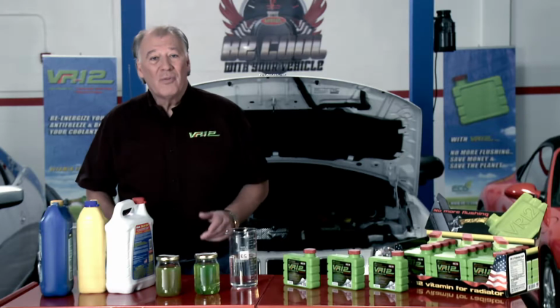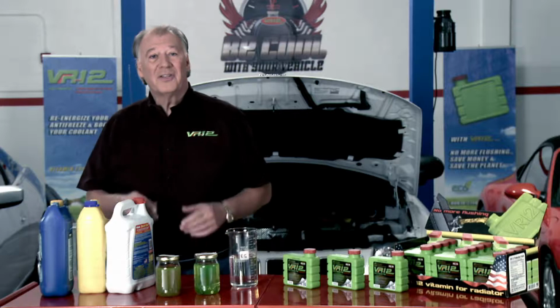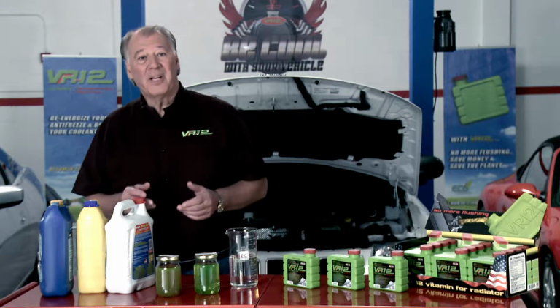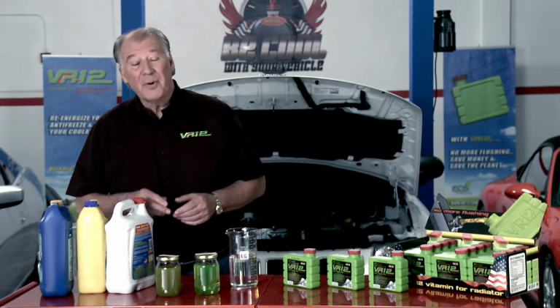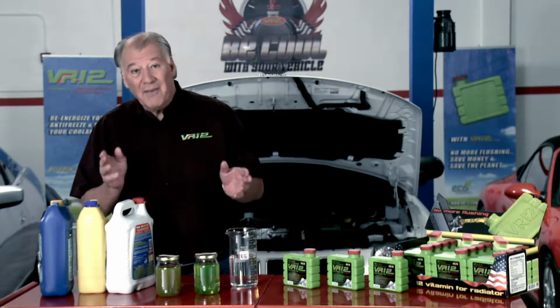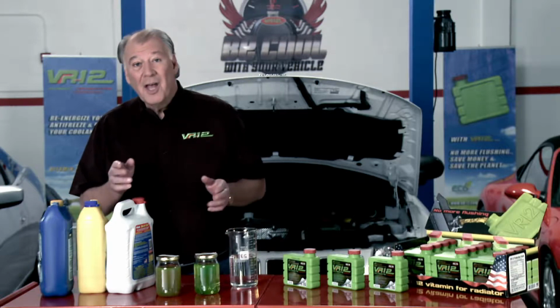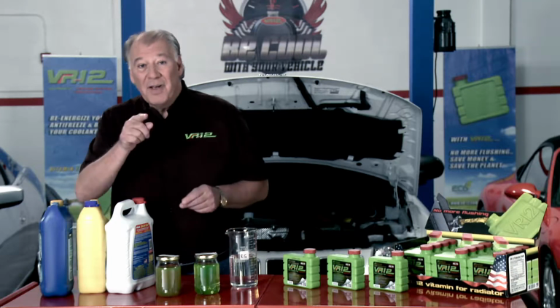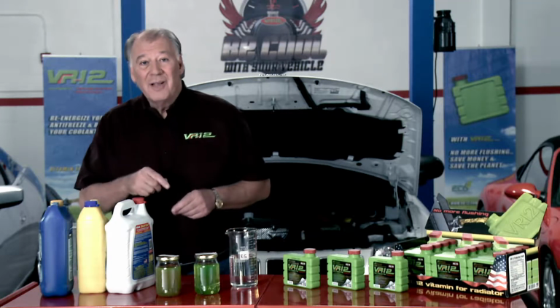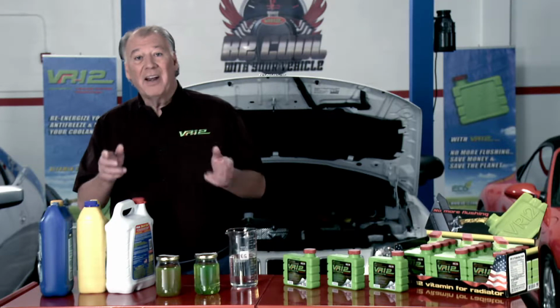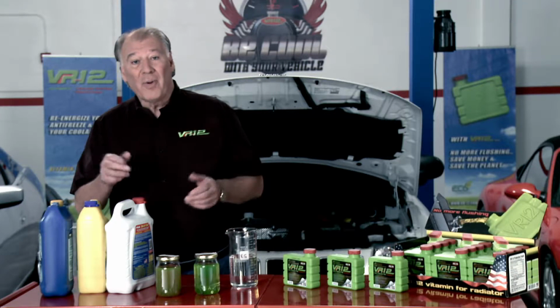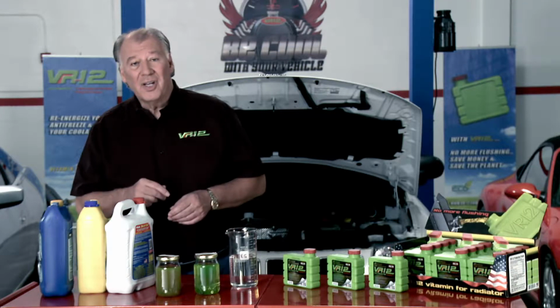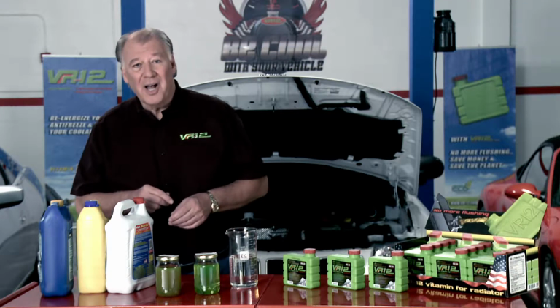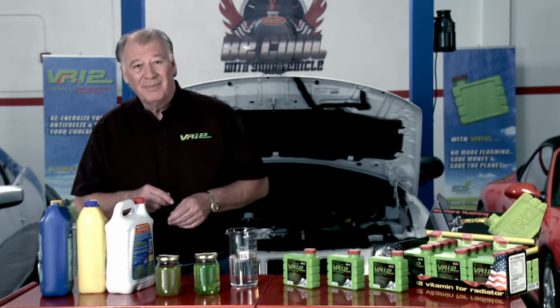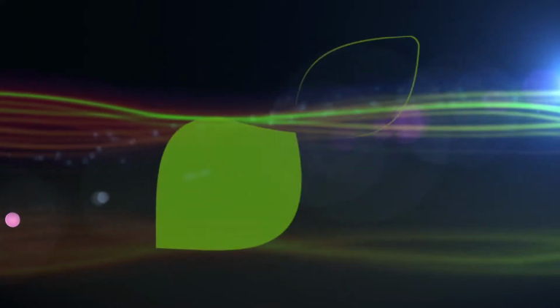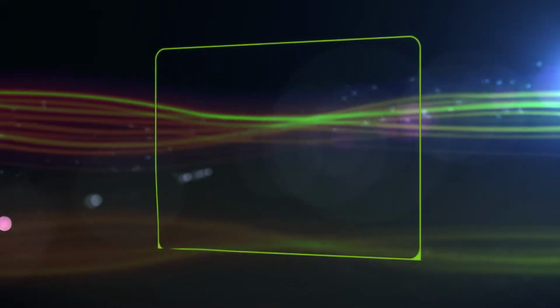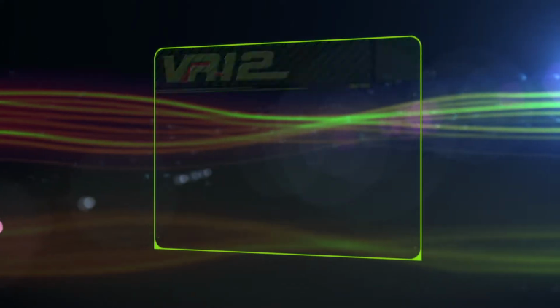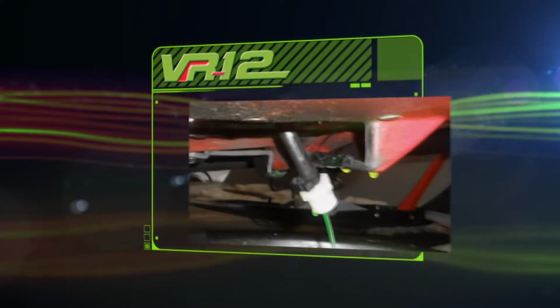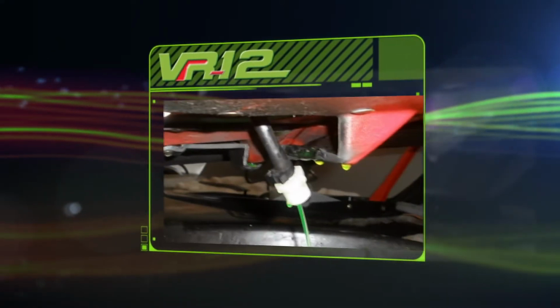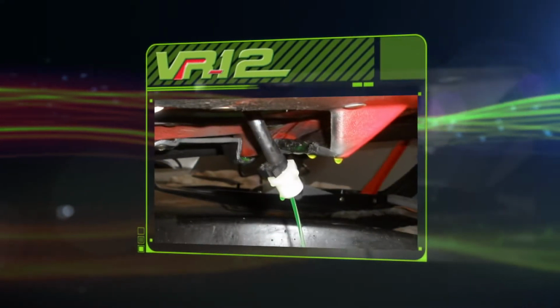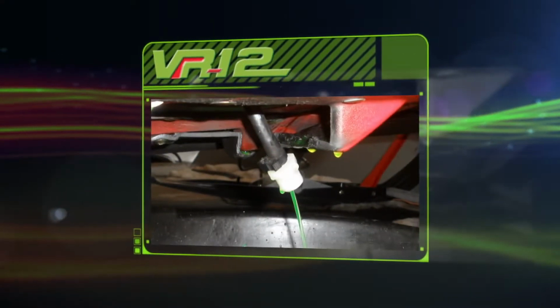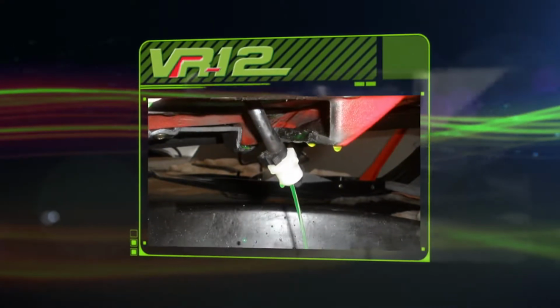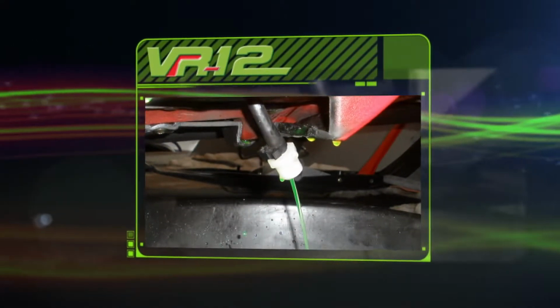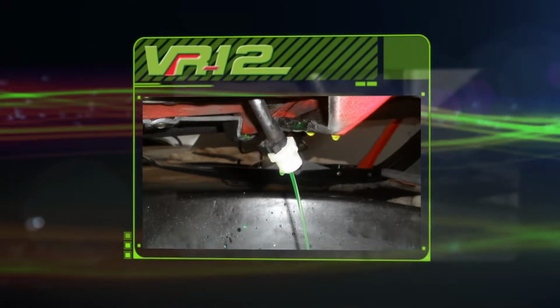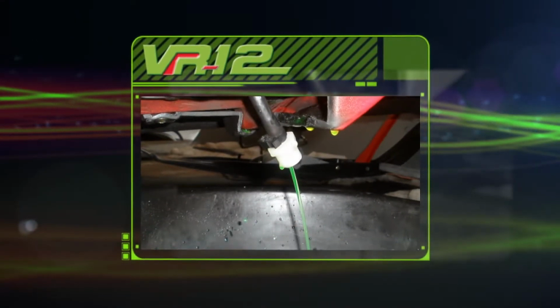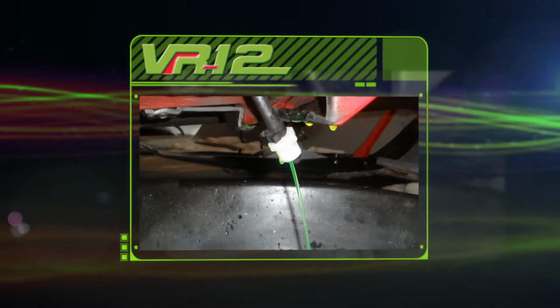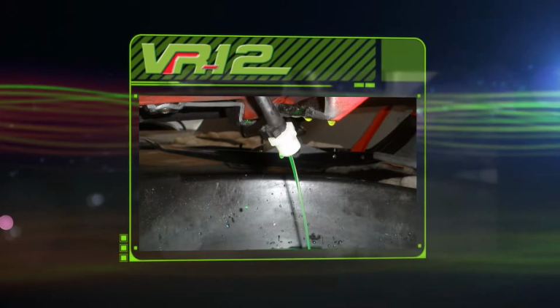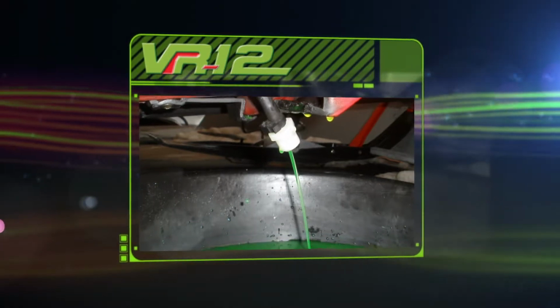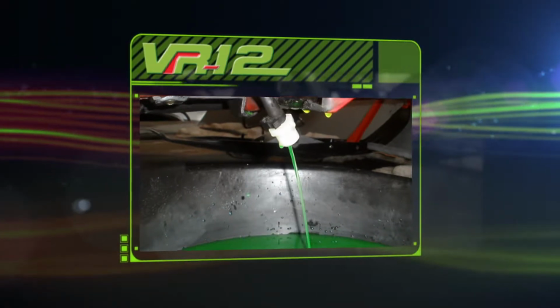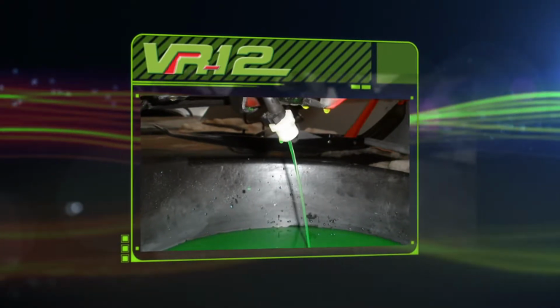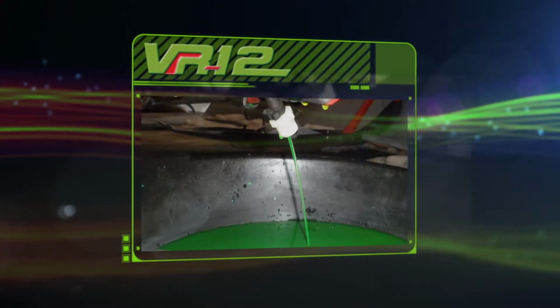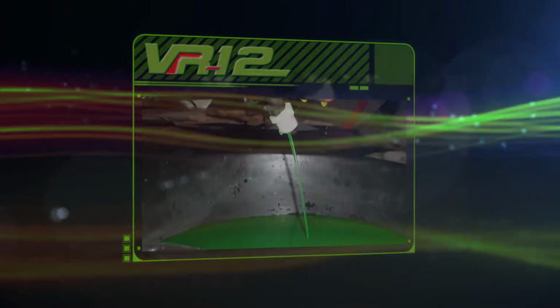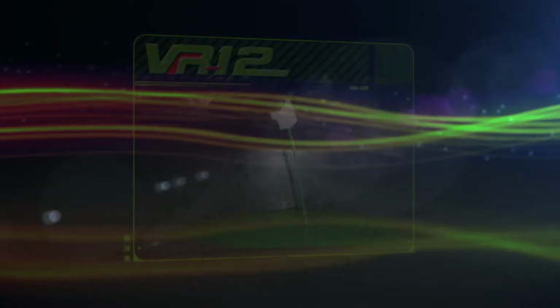Coolant retains its basic properties indefinitely, but eventually the additives are gradually used up. For practical use, most automotive manufacturers recommend a periodic complete replacement of engine coolant or flushing, which is very harmful to the environment.